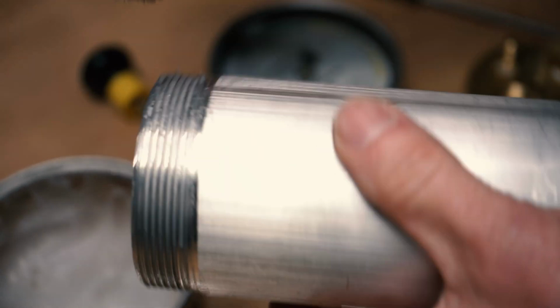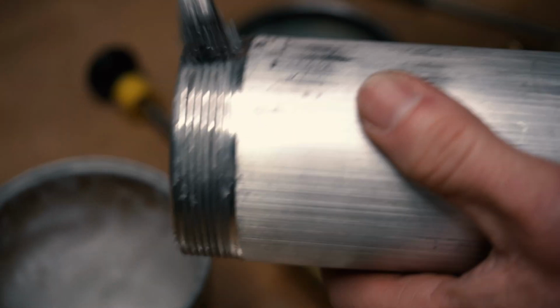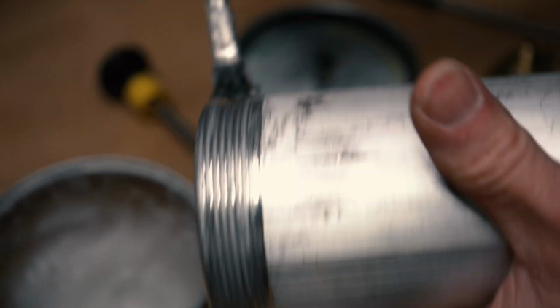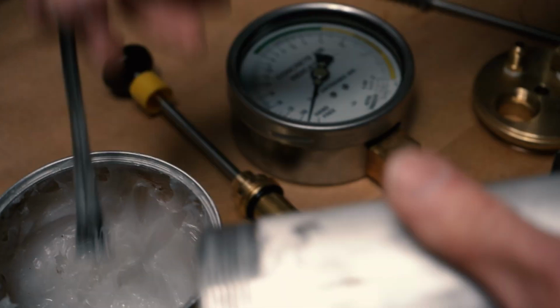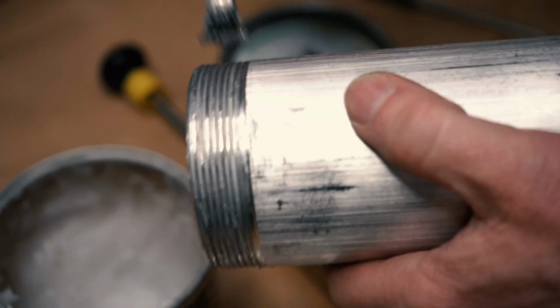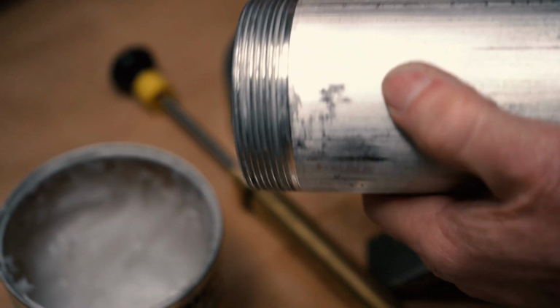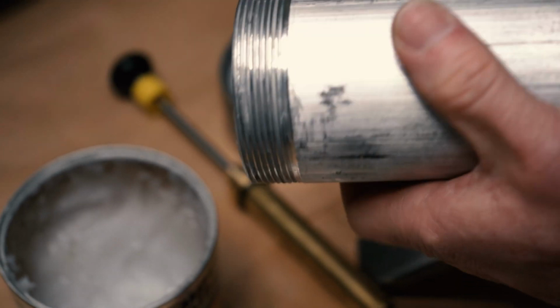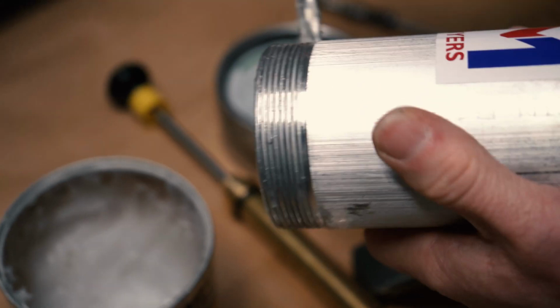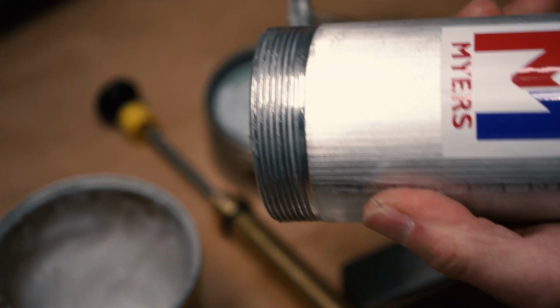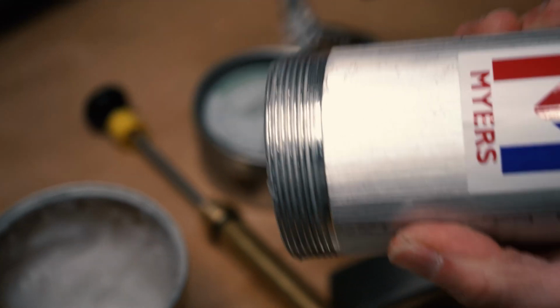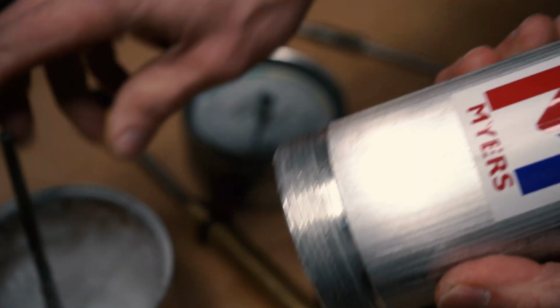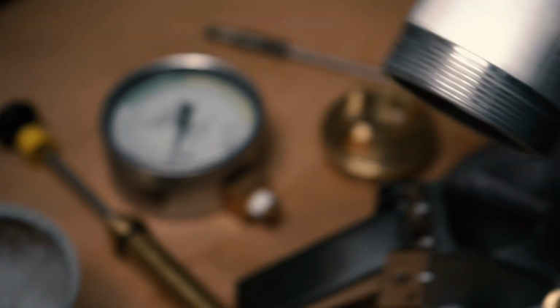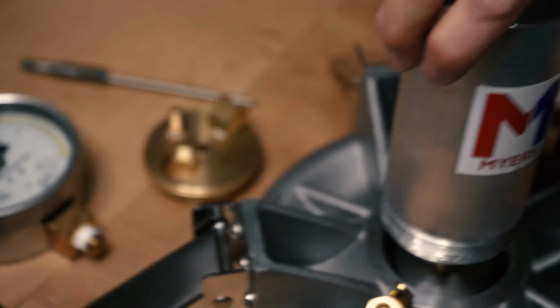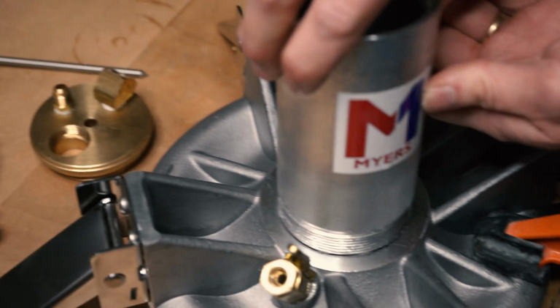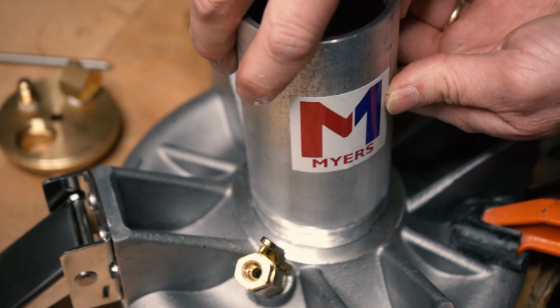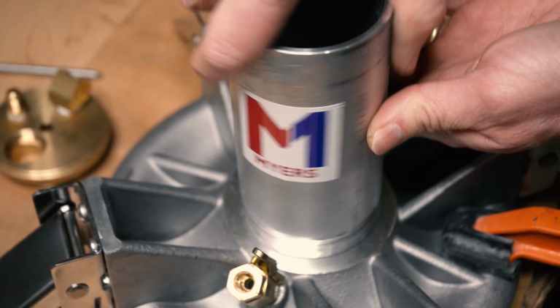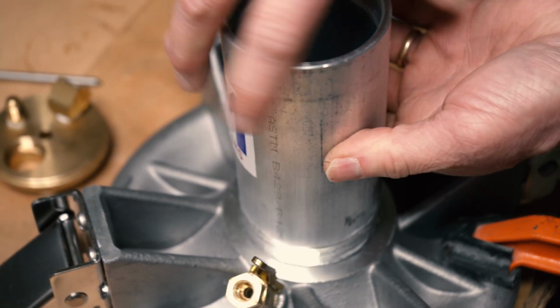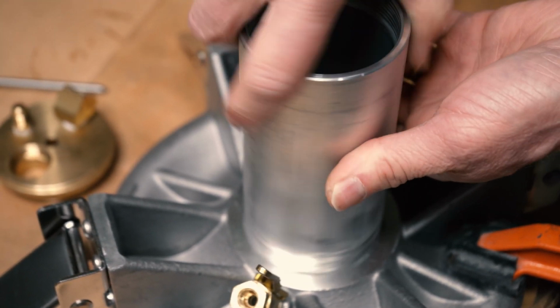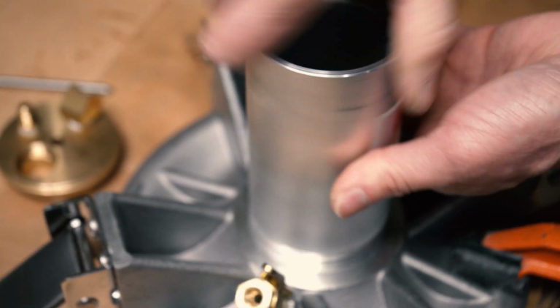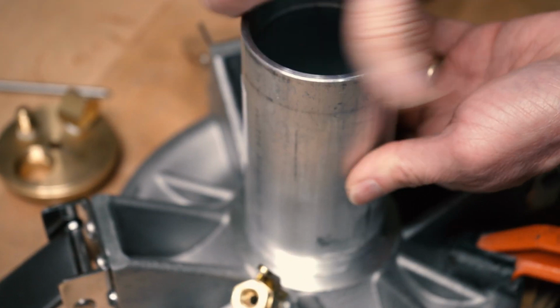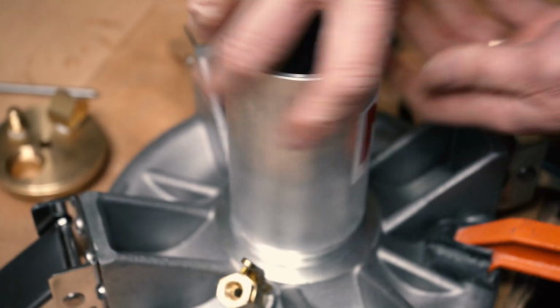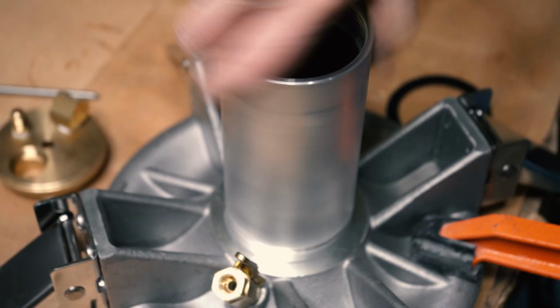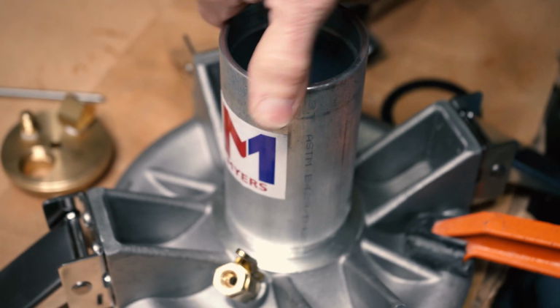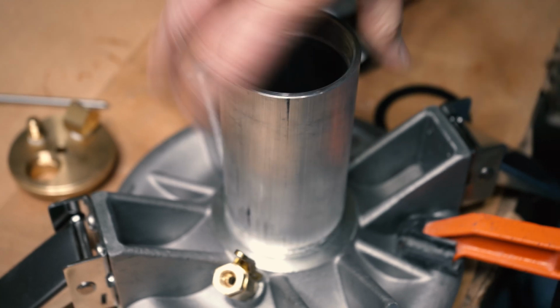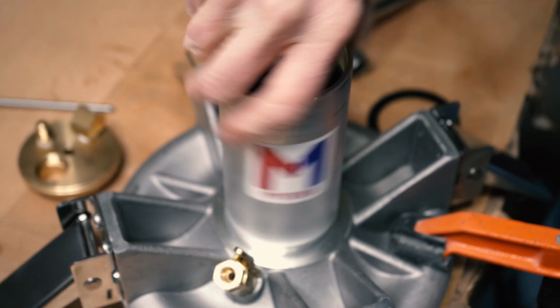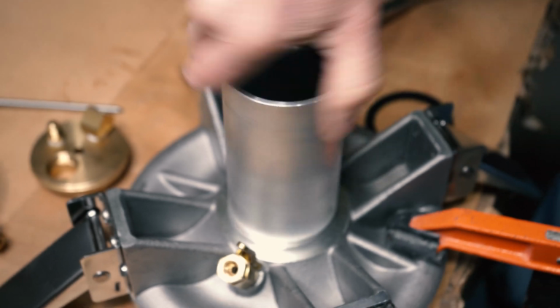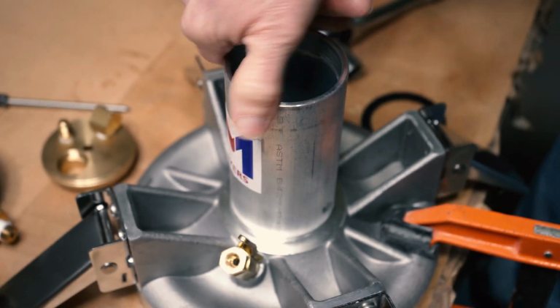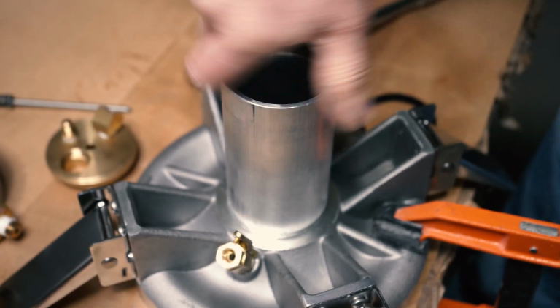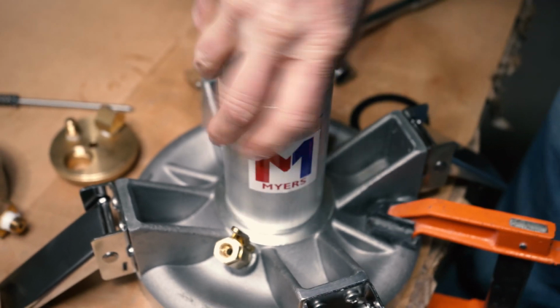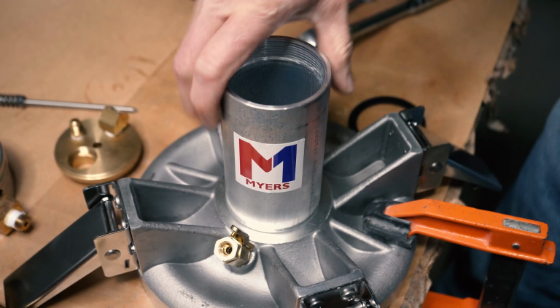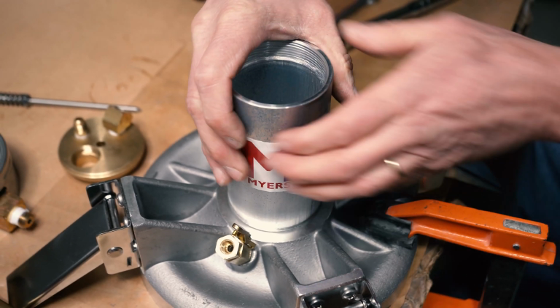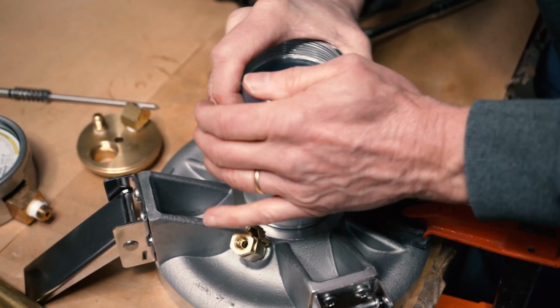From there we're going to take our chamber, put some more super lube on those threads again to help it get seated properly and to help that seal so no air leaks out. We're going to hand tighten it down, making sure we get a nice tight seal against that gasket that we put in there earlier.